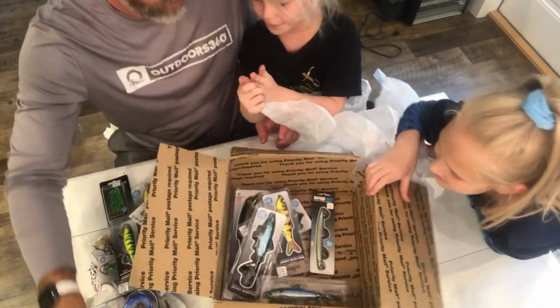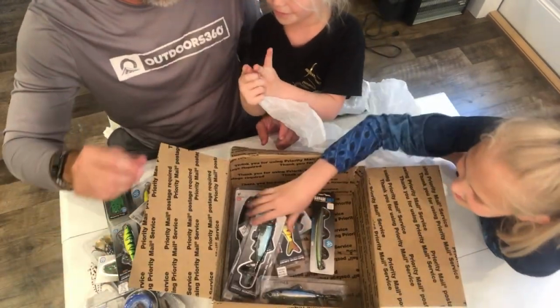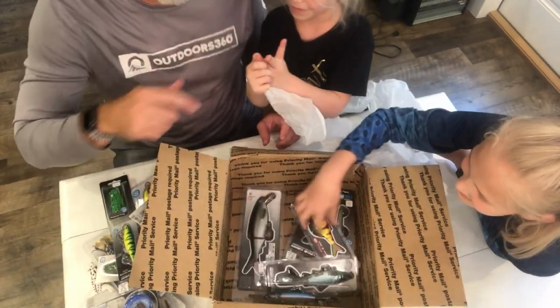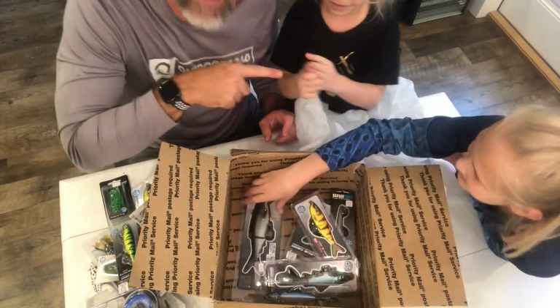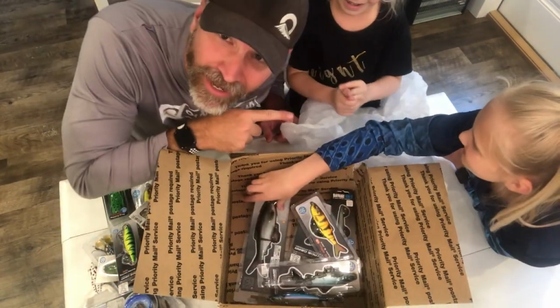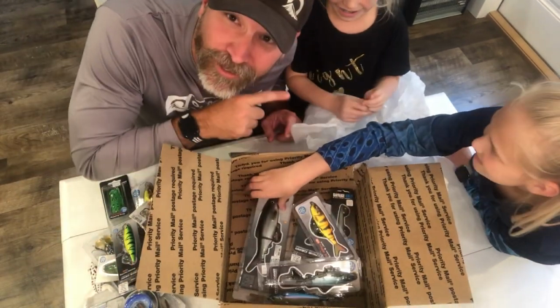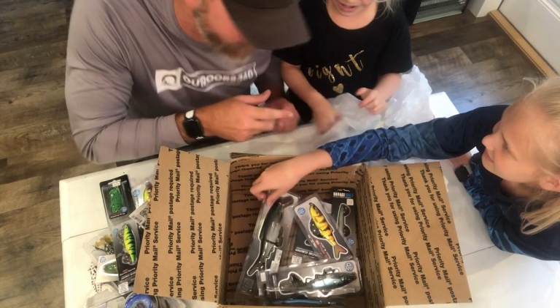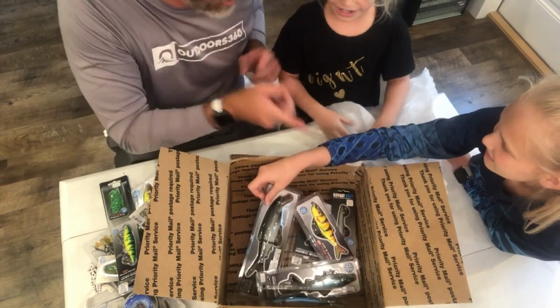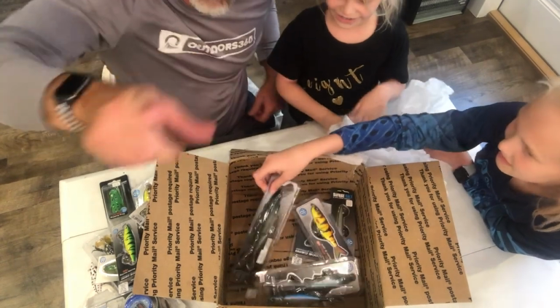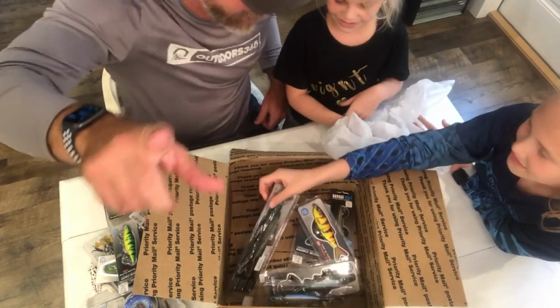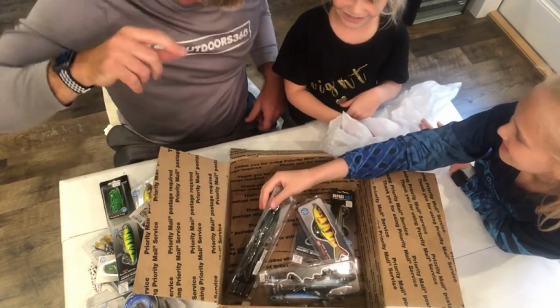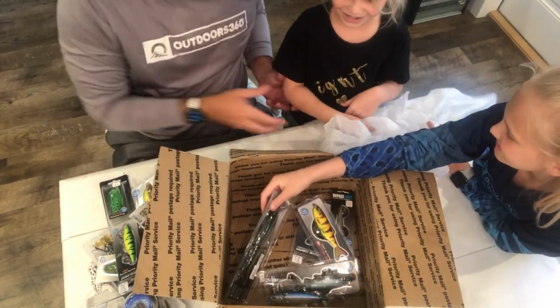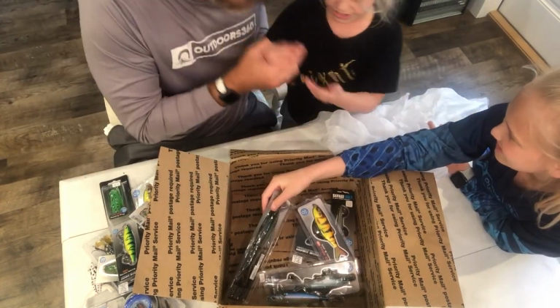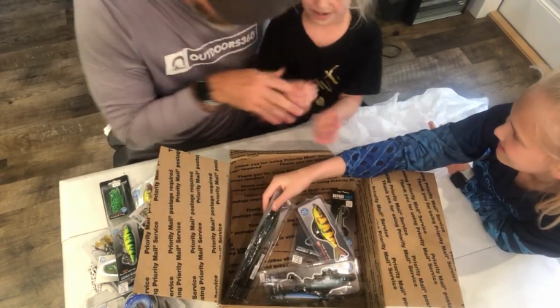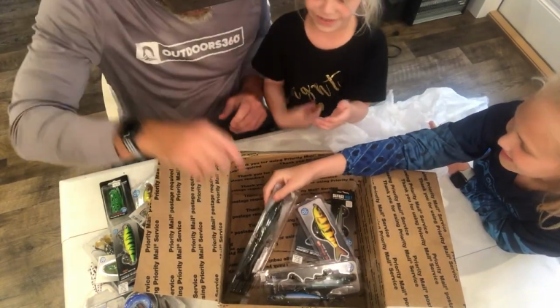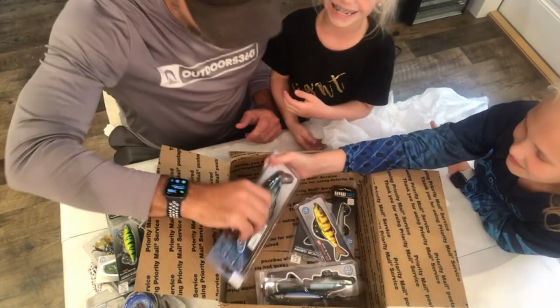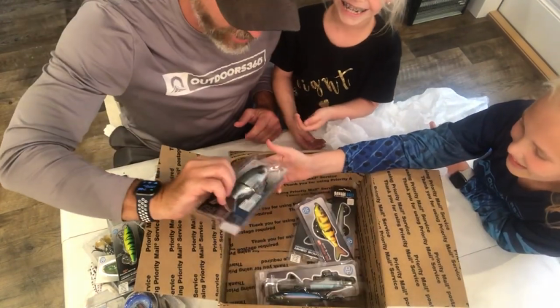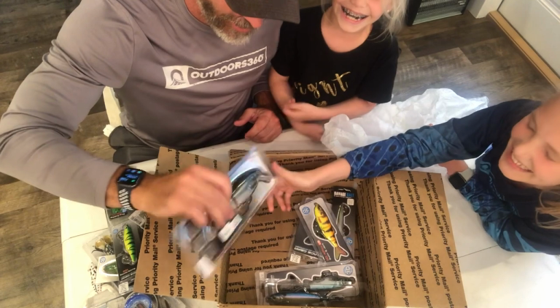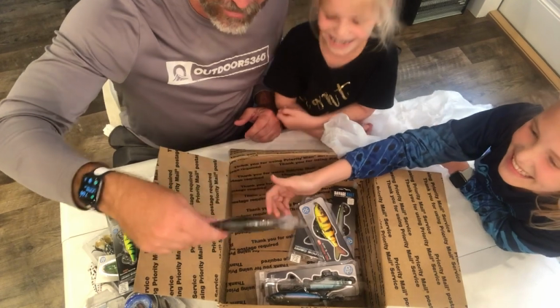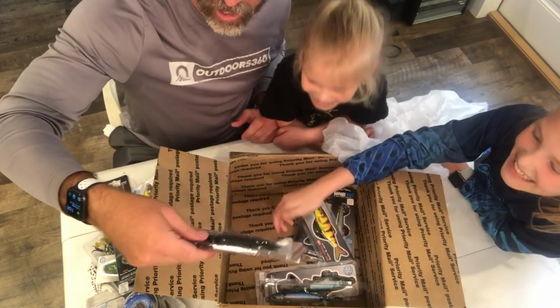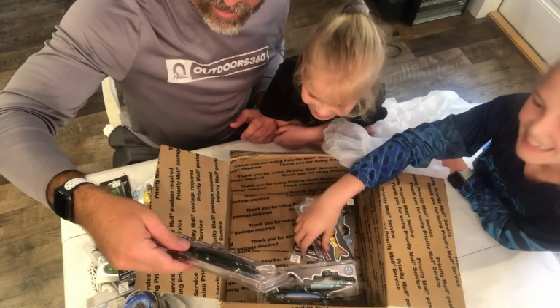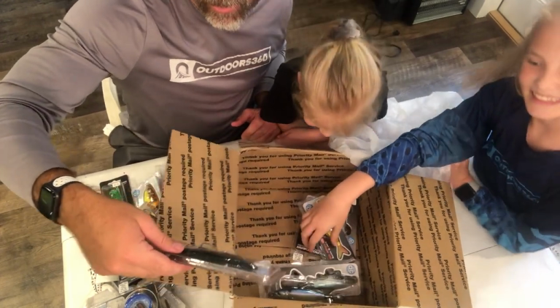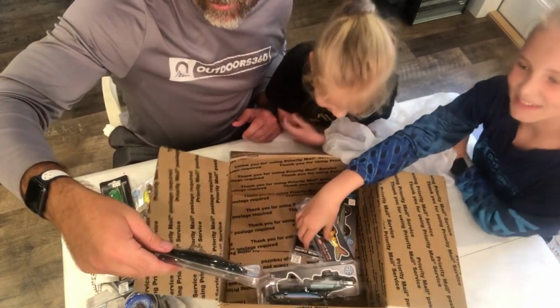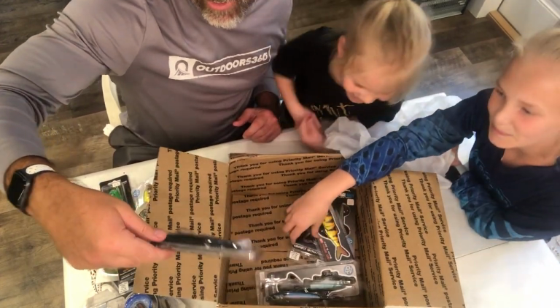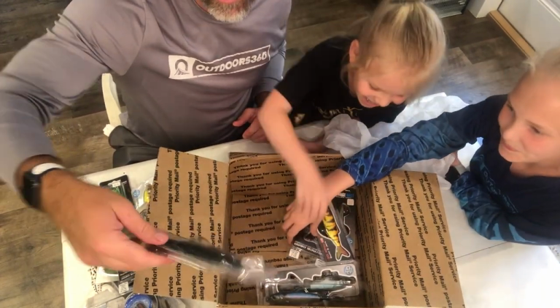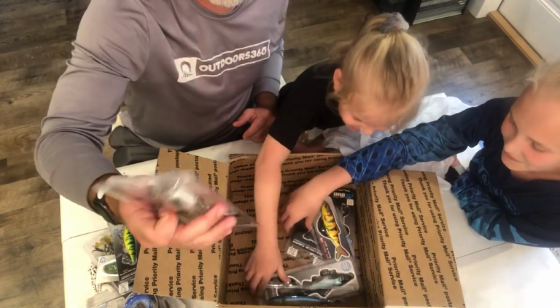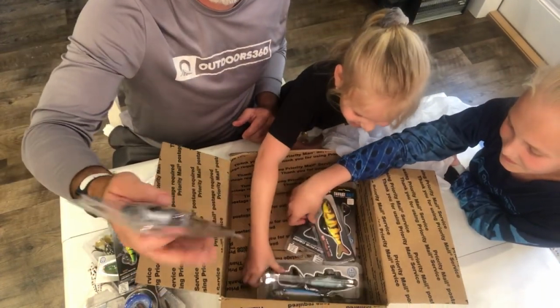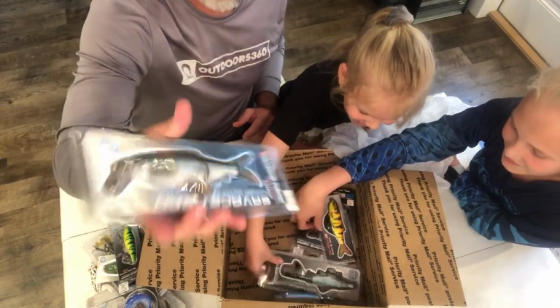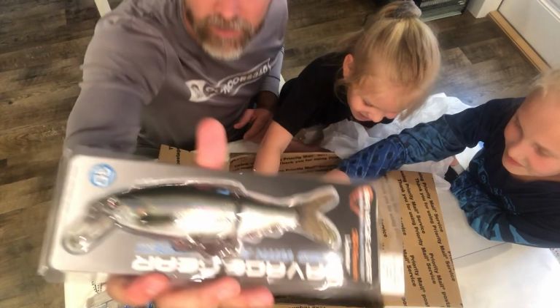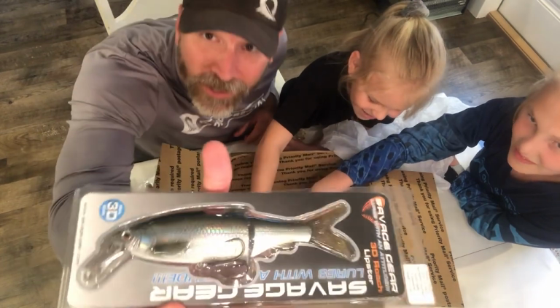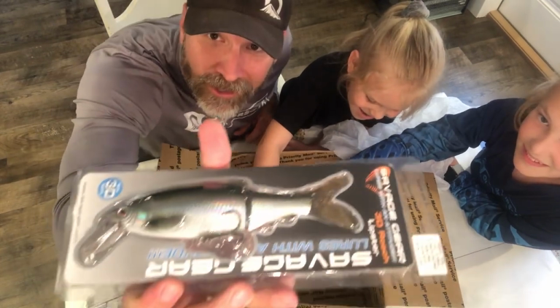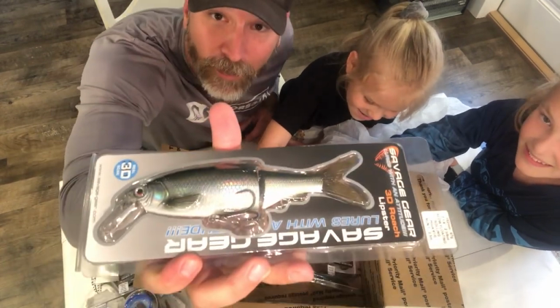She's got proof — we've got blood on our first unboxing! We have blood. Show the blood, Molly. I'll kiss it — wrong hand, wrong hand!